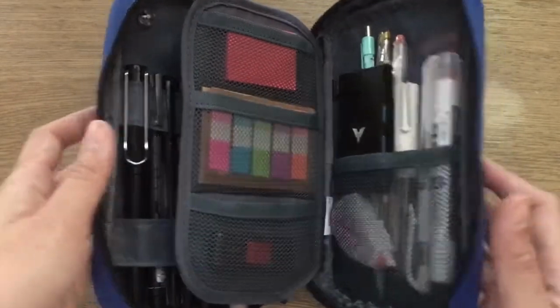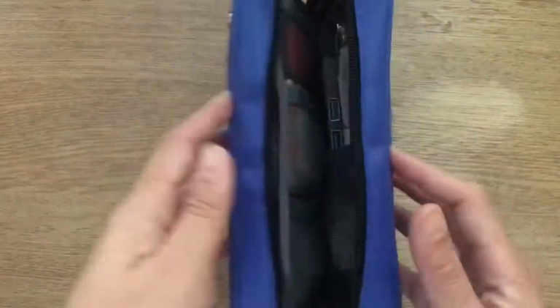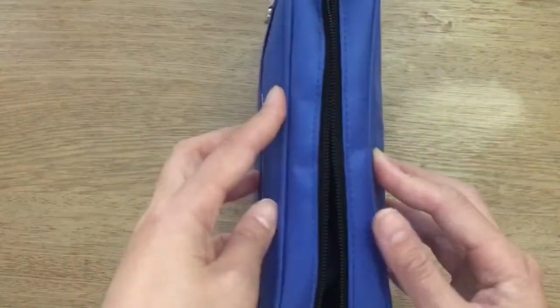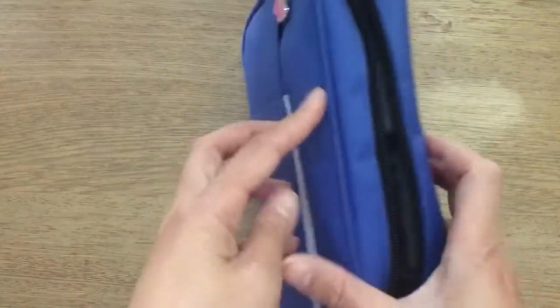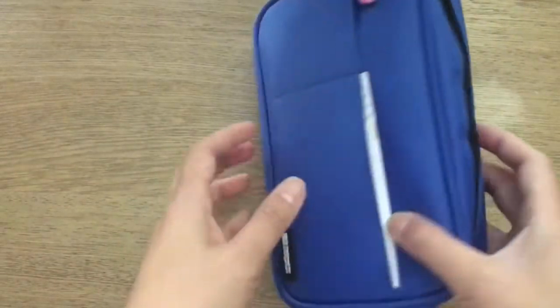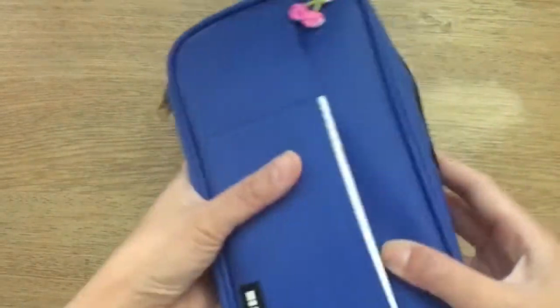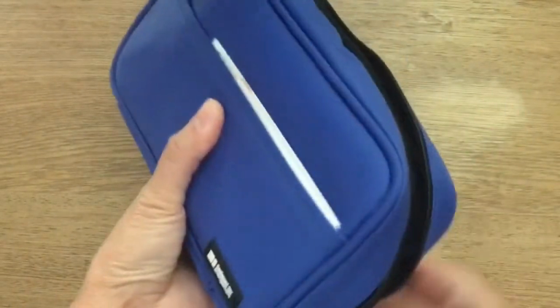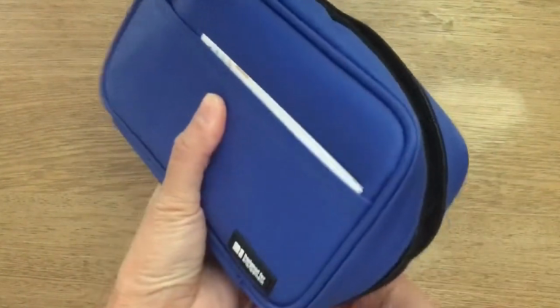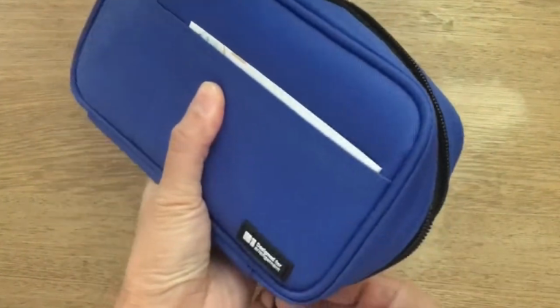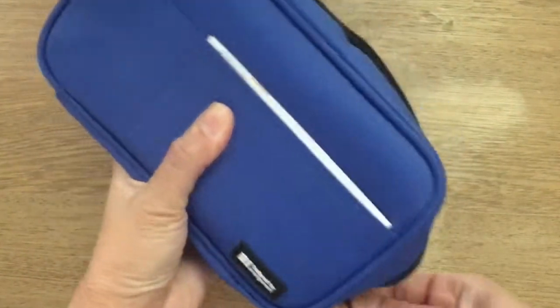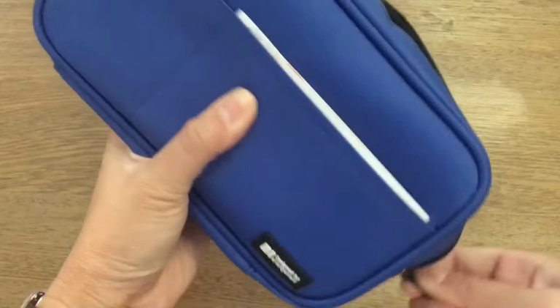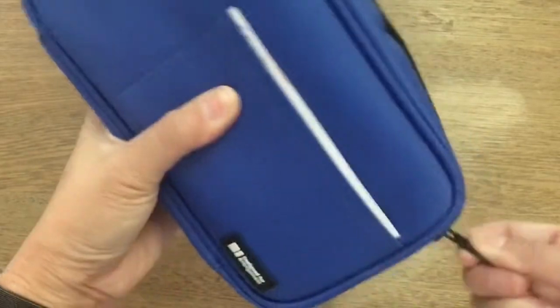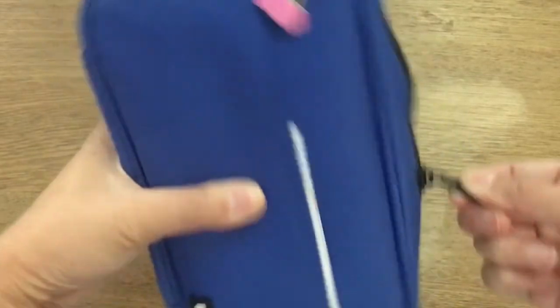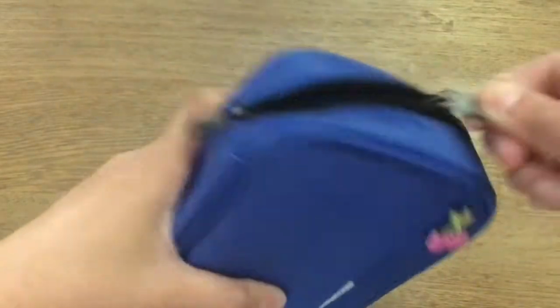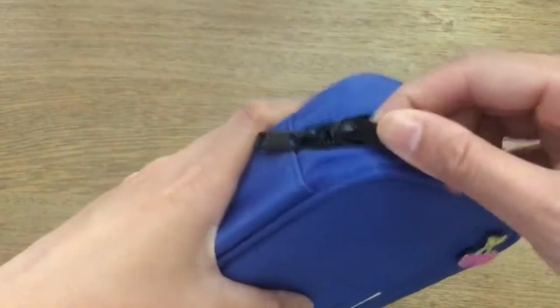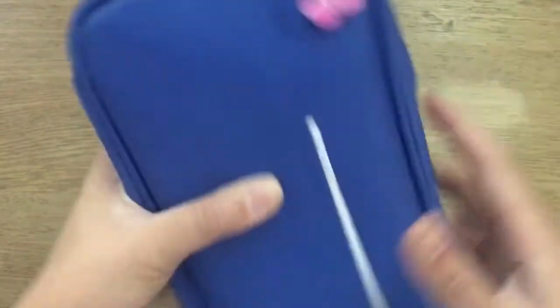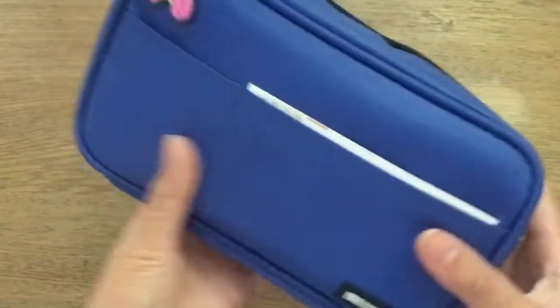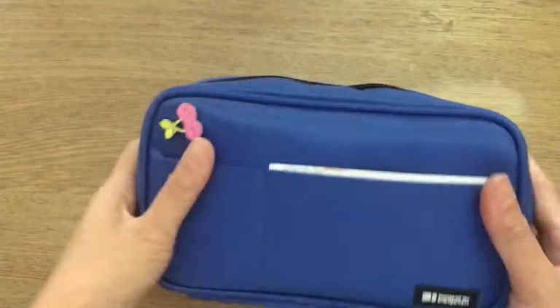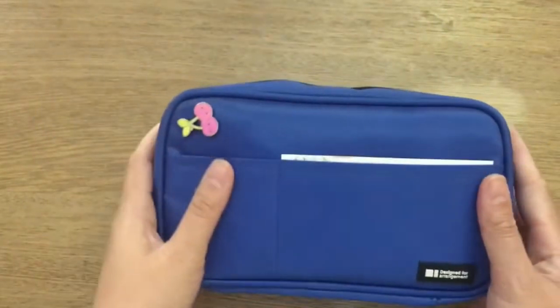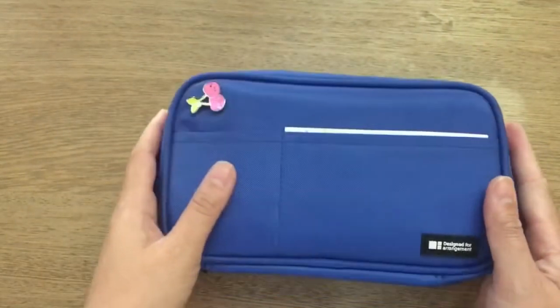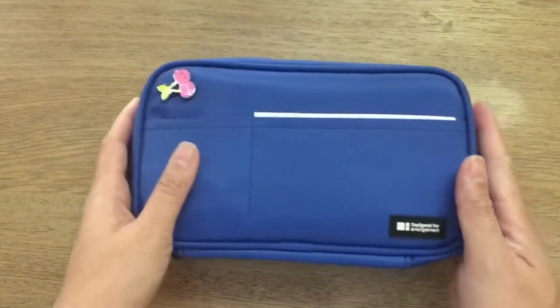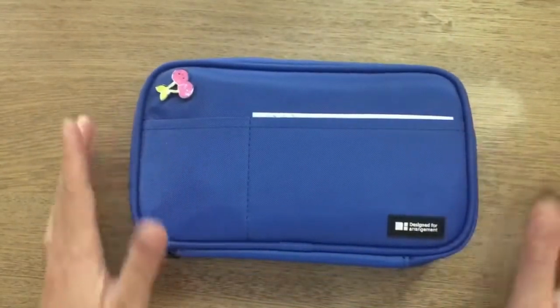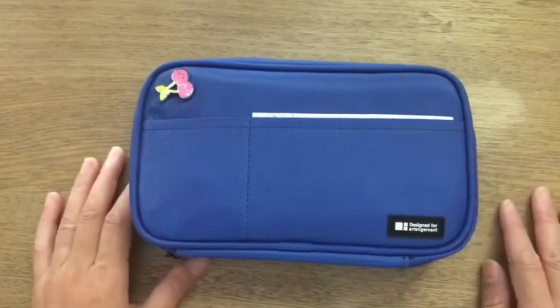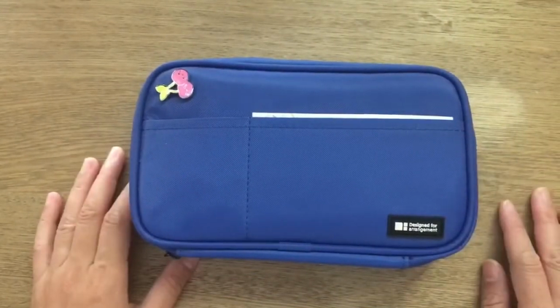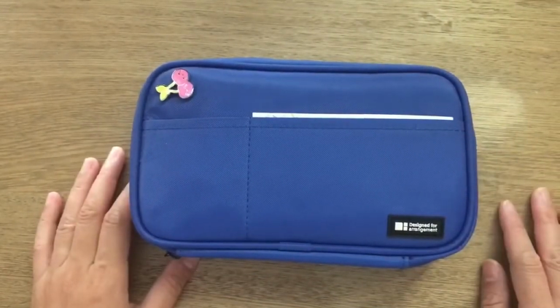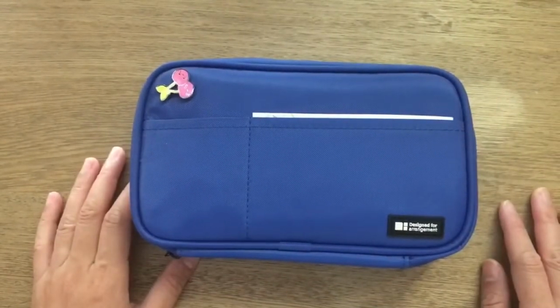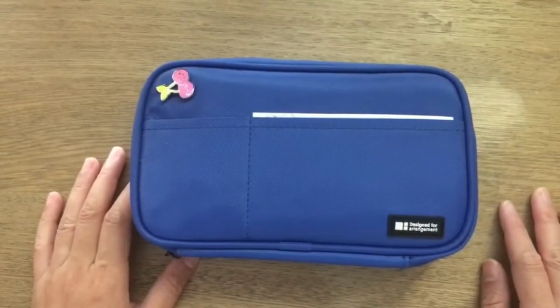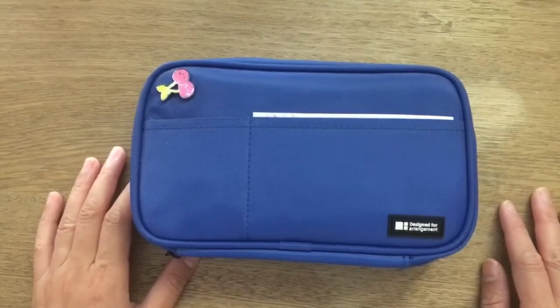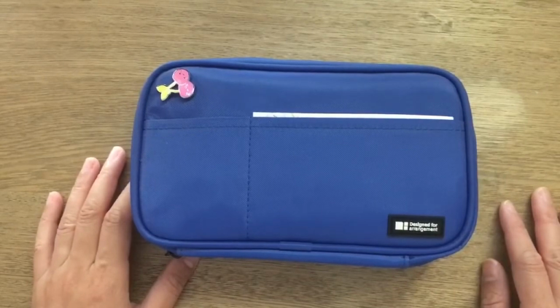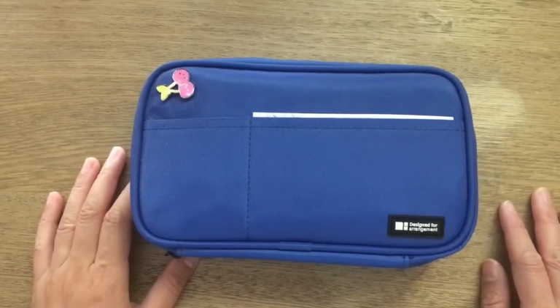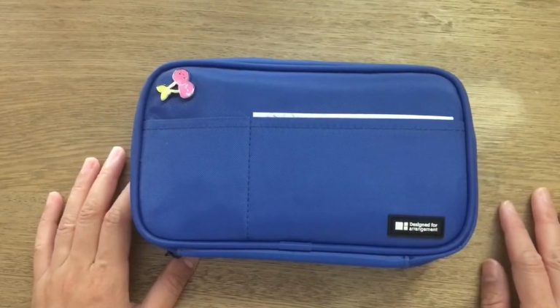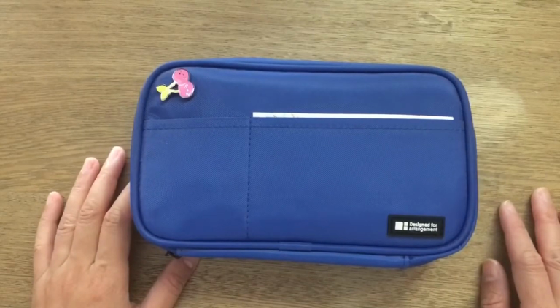I pretty much only use the supplies I've shown here — I don't really need anything else. I just zip it up and it lives in my backpack. I hope you found this useful and have a good day!